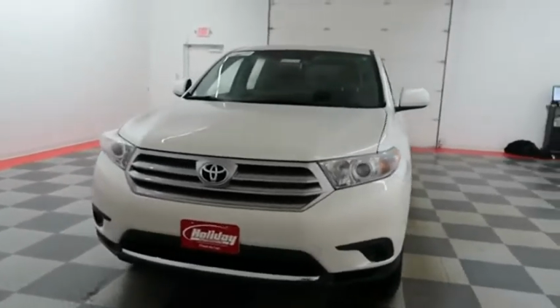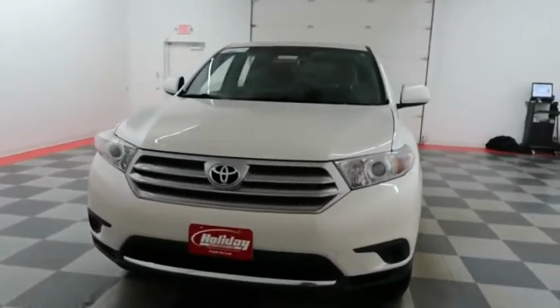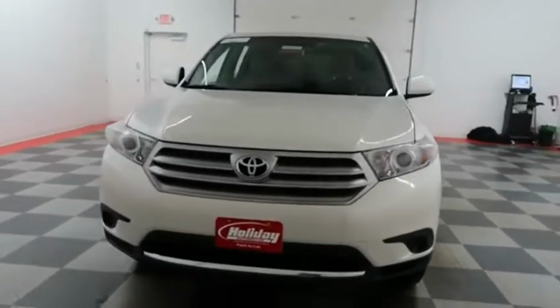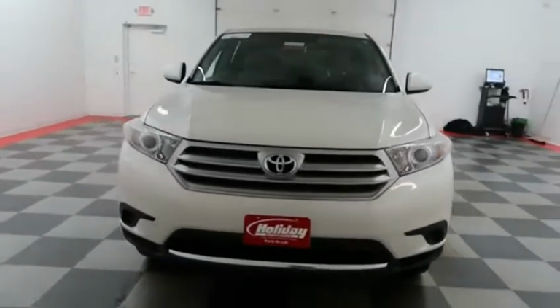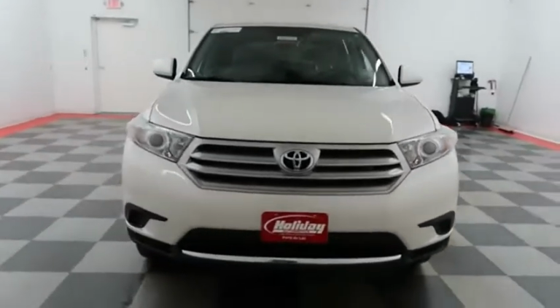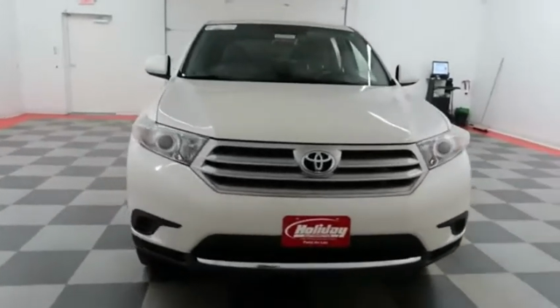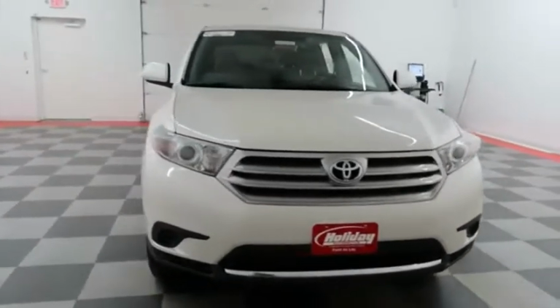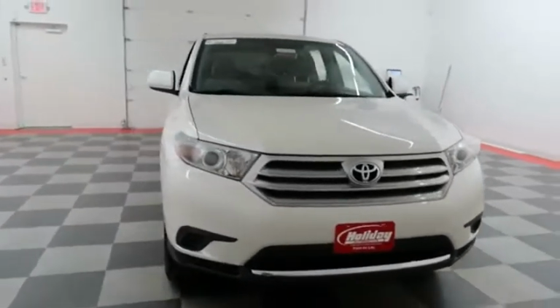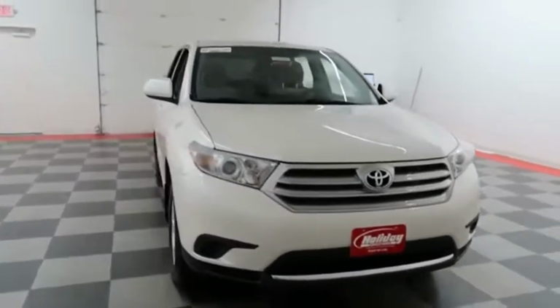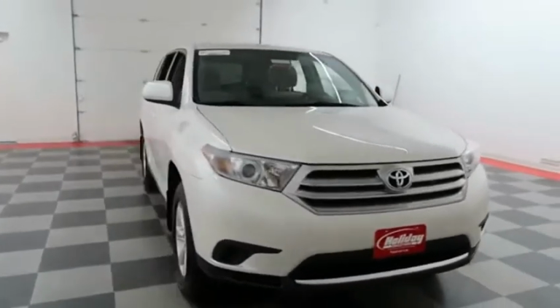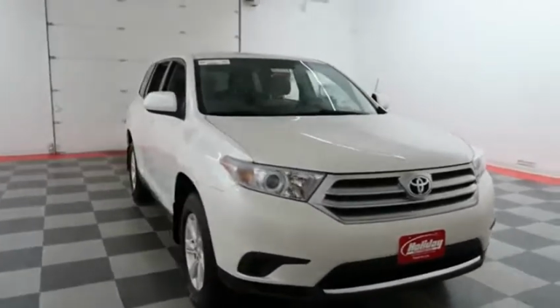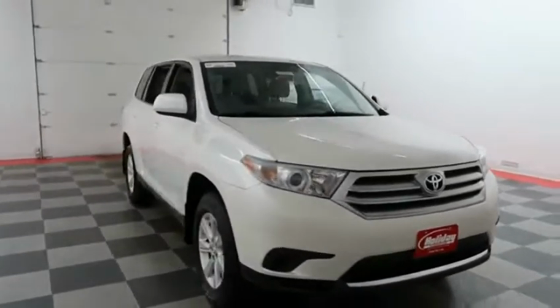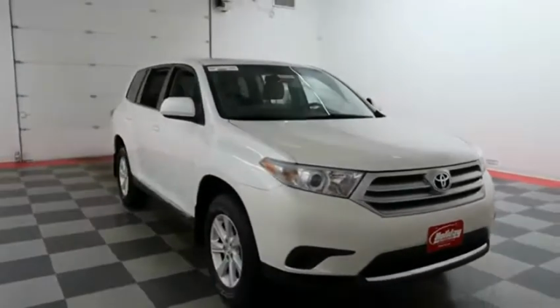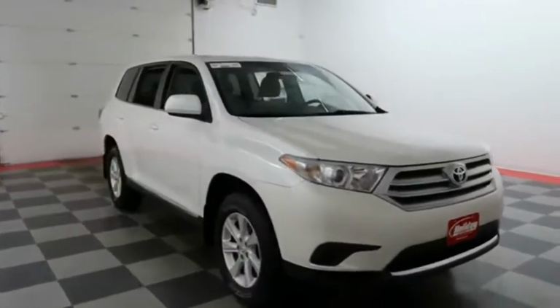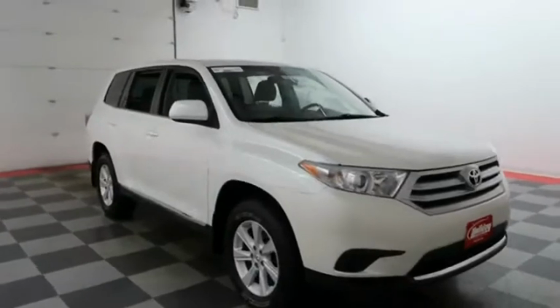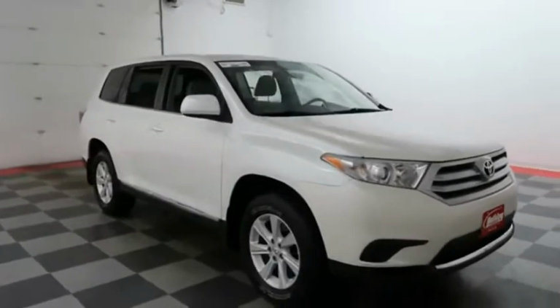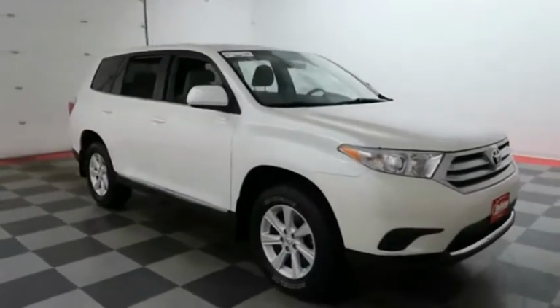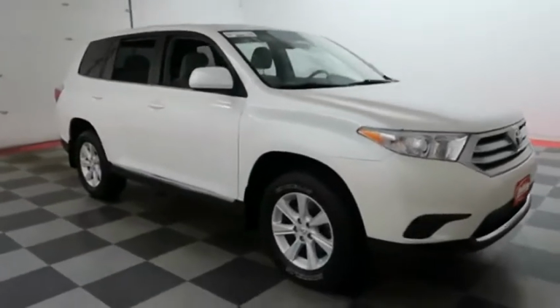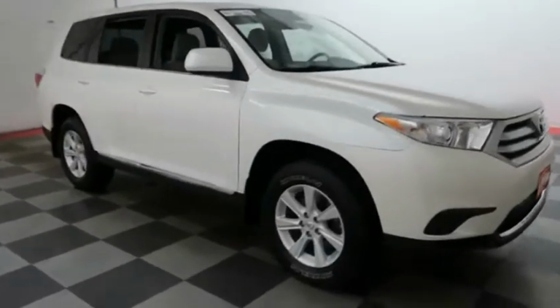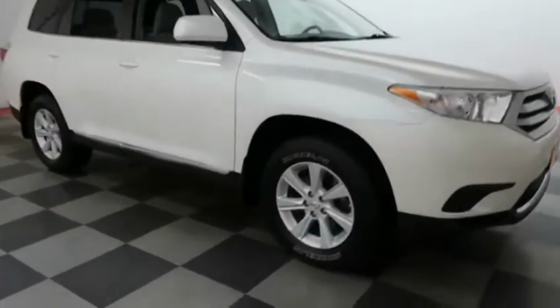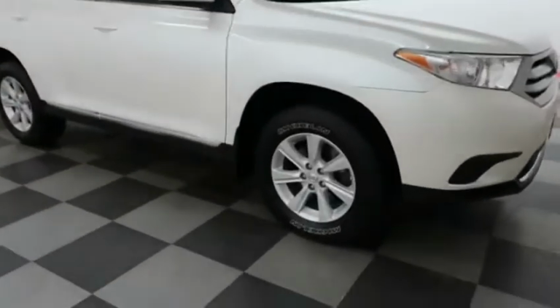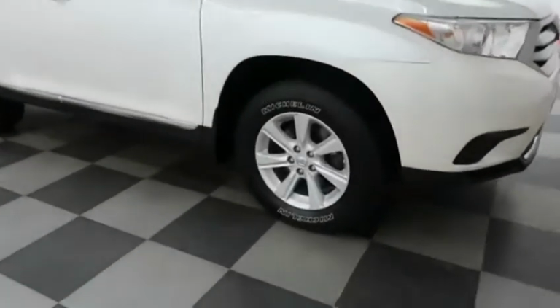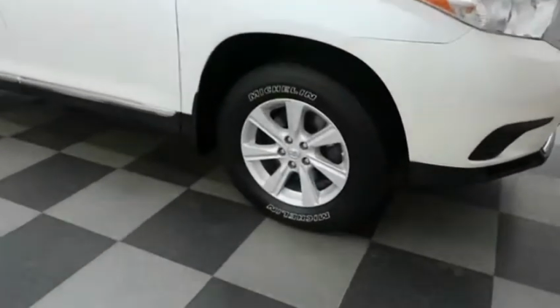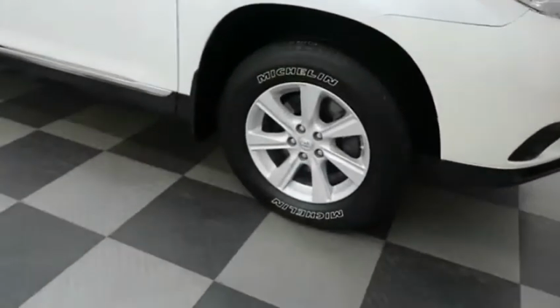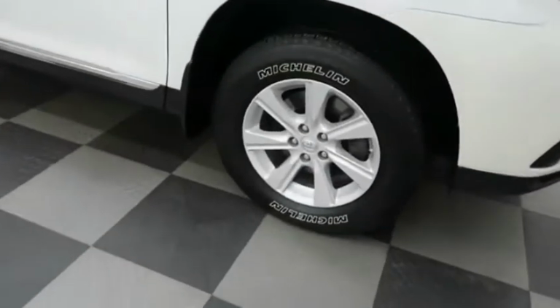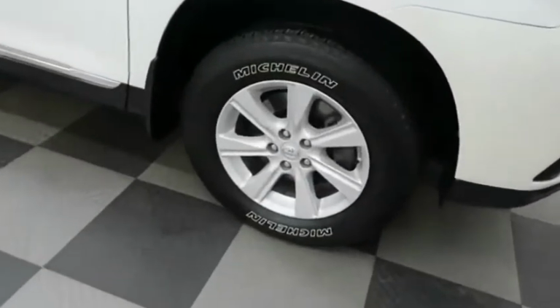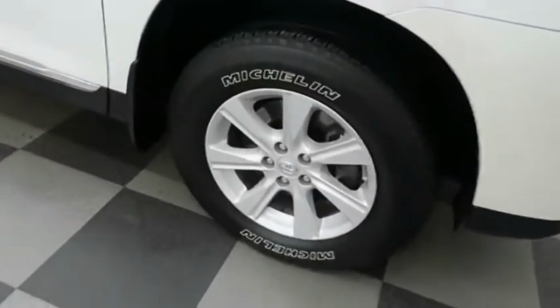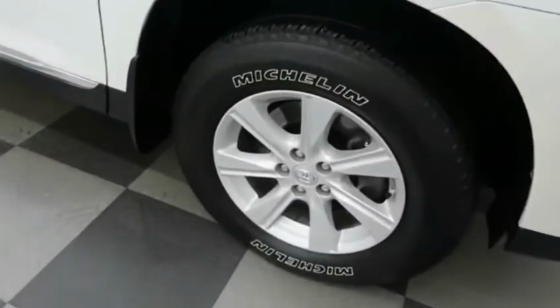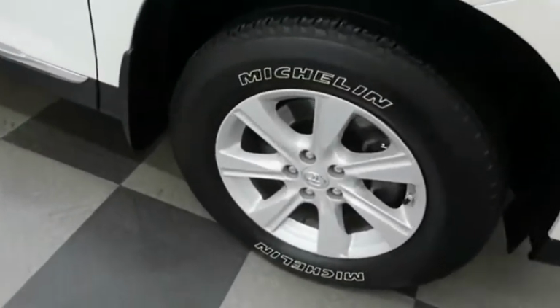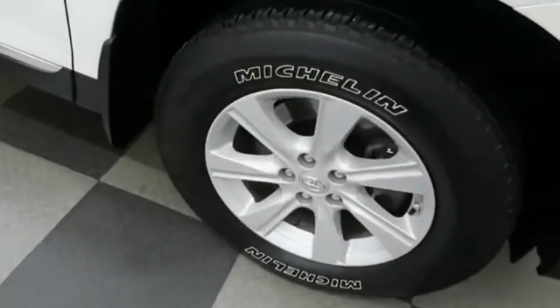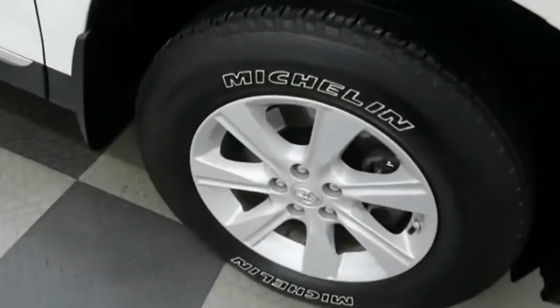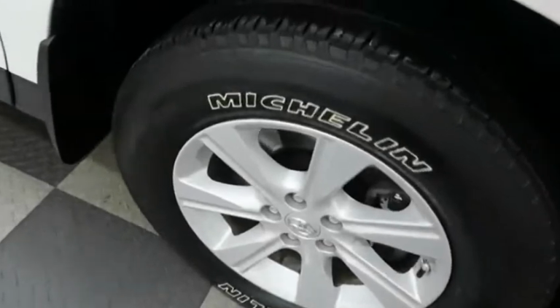Starting right away up front and then we're going to take a look down the passenger side. You have alloy wheels wrapped with Michelin tires.